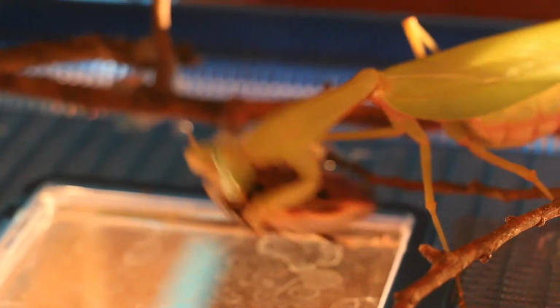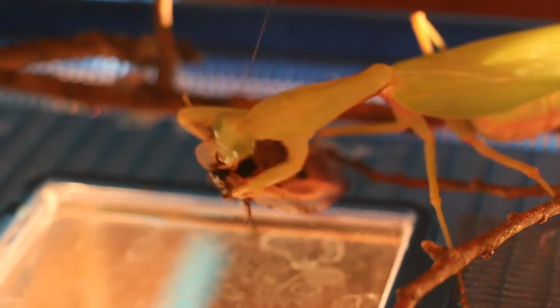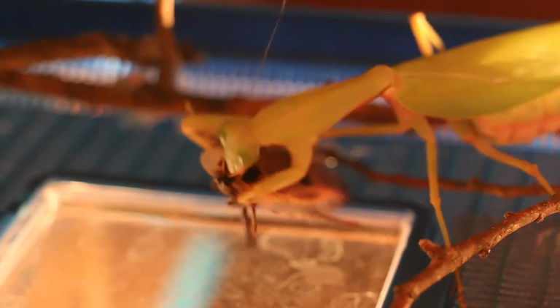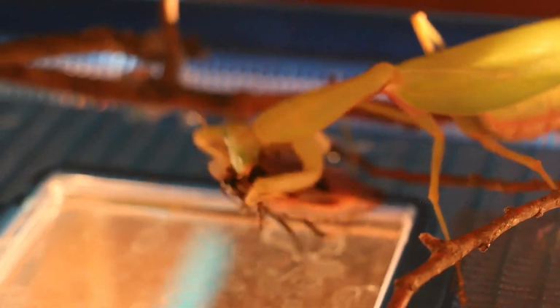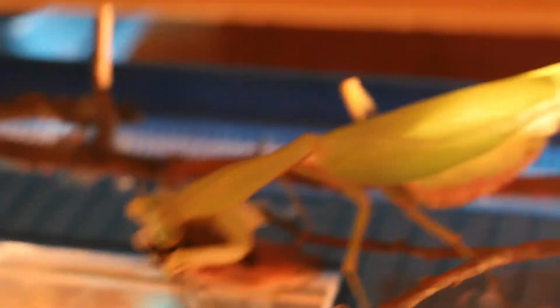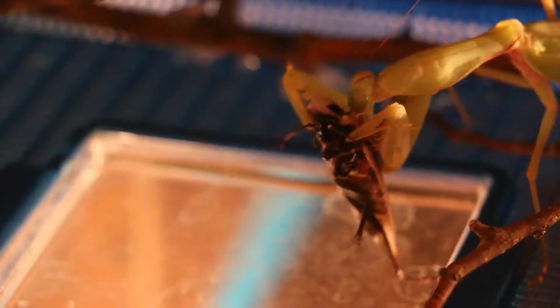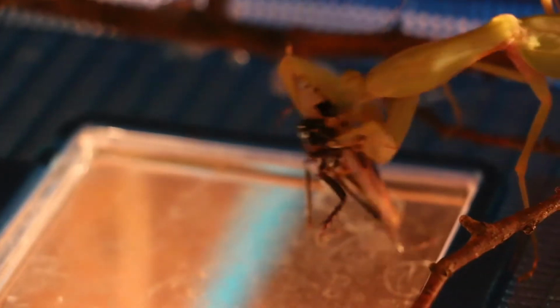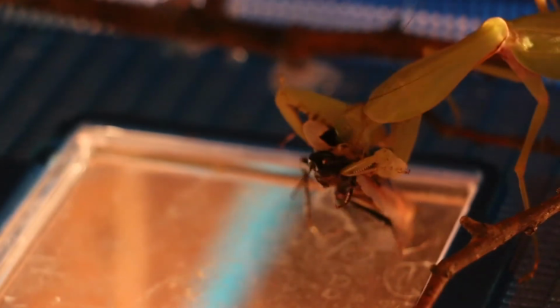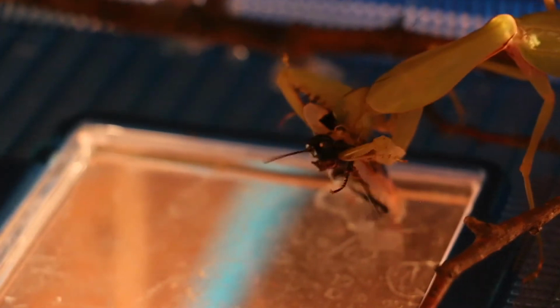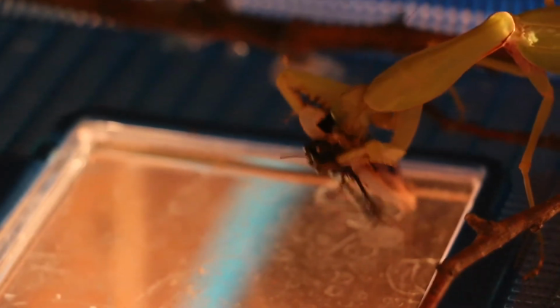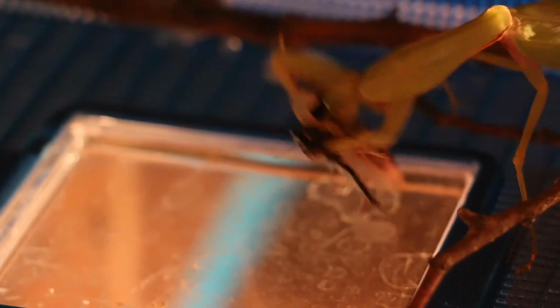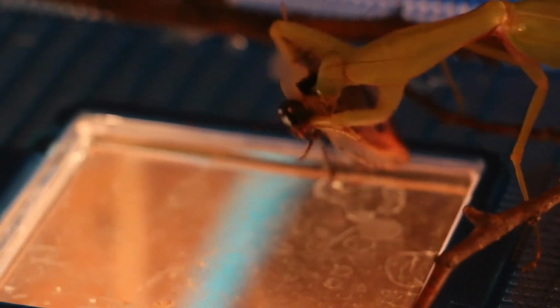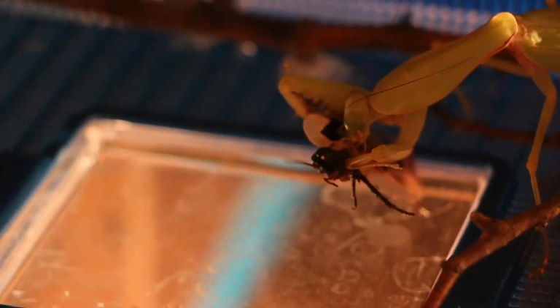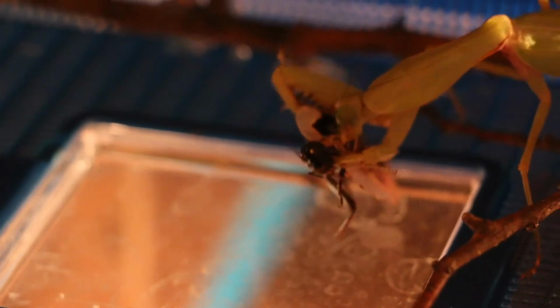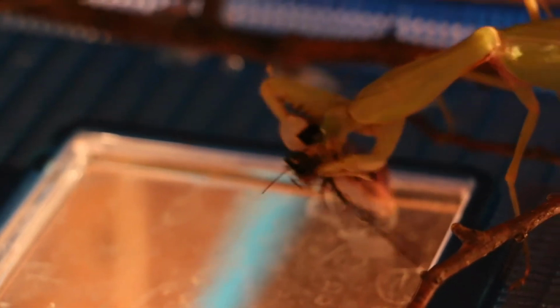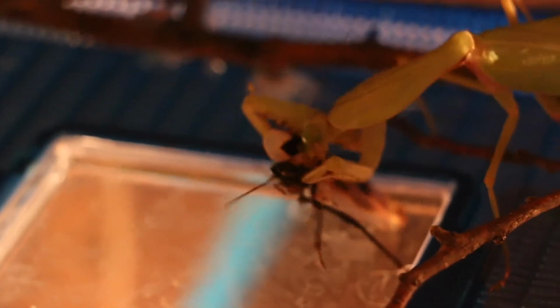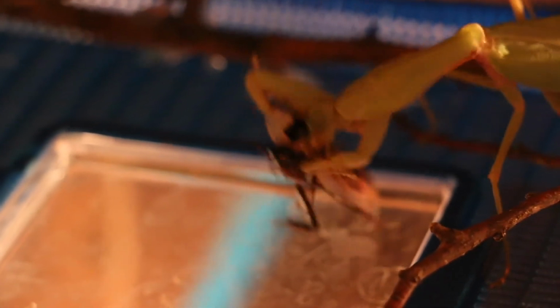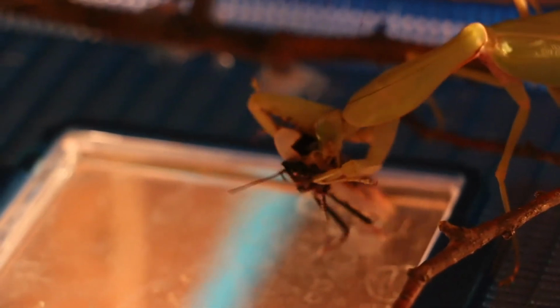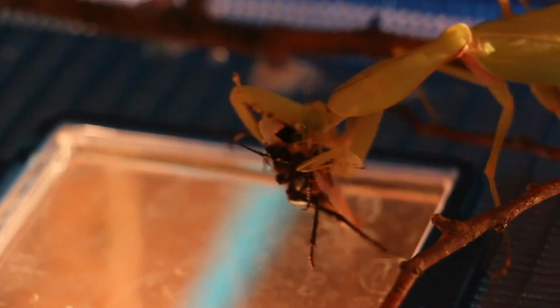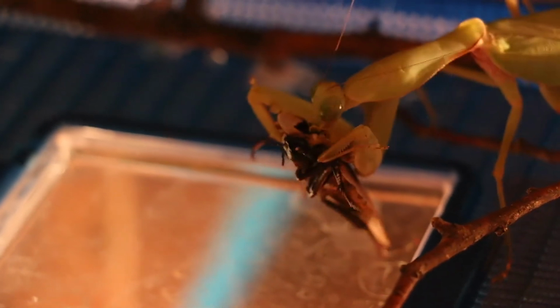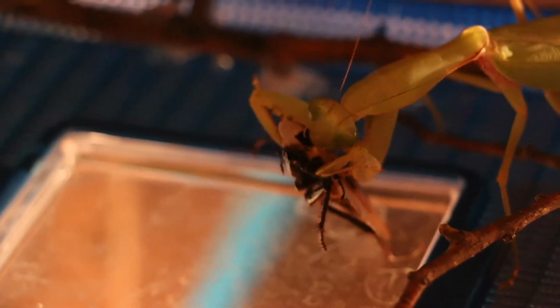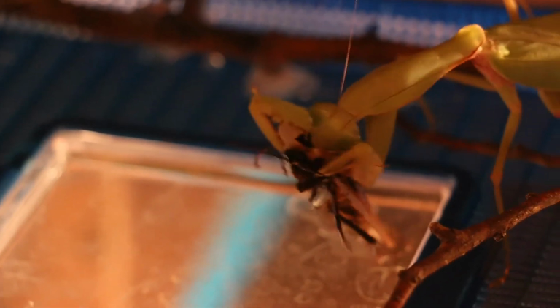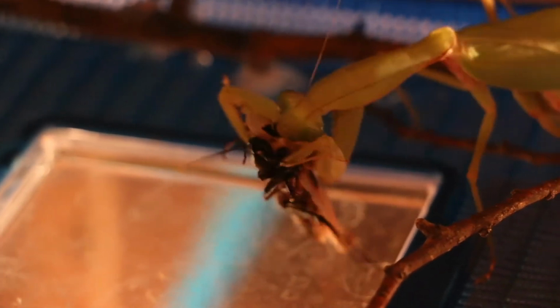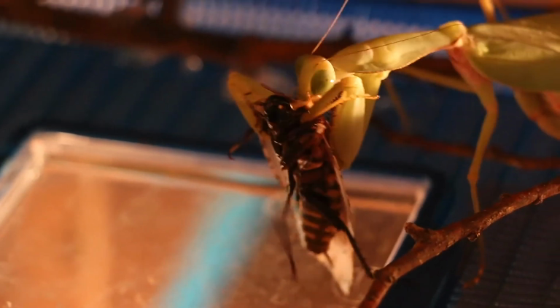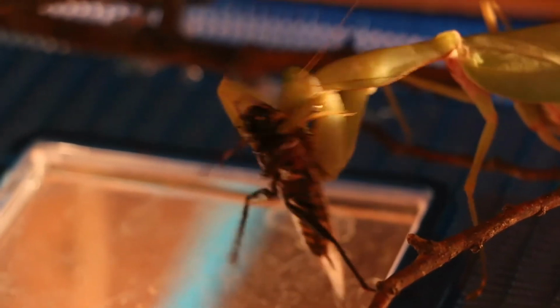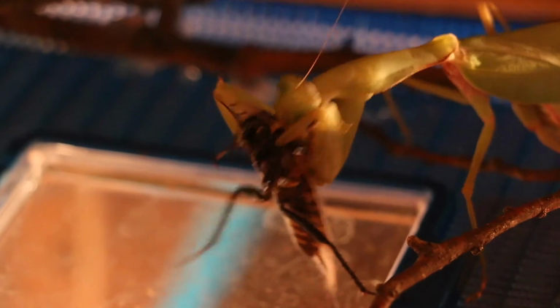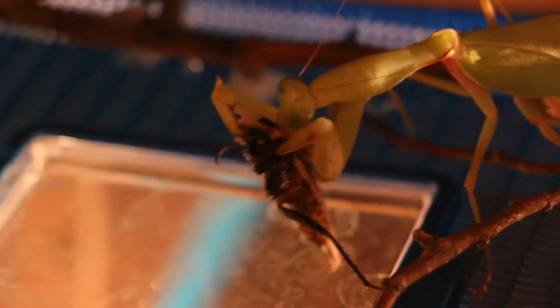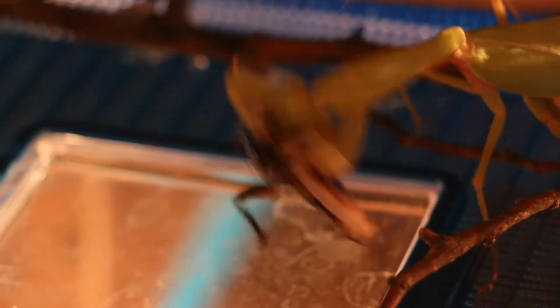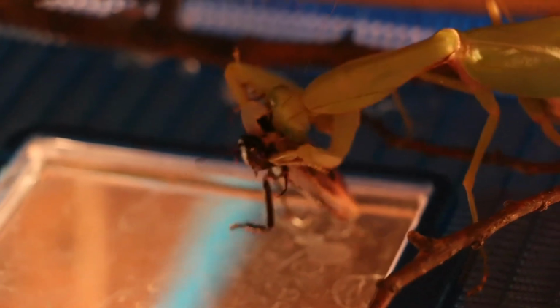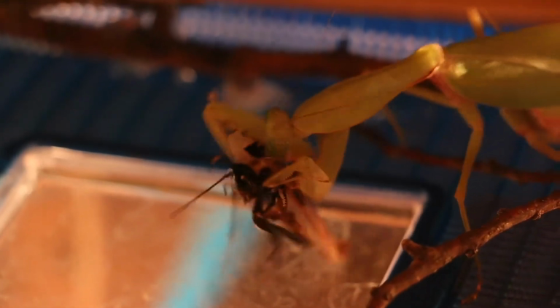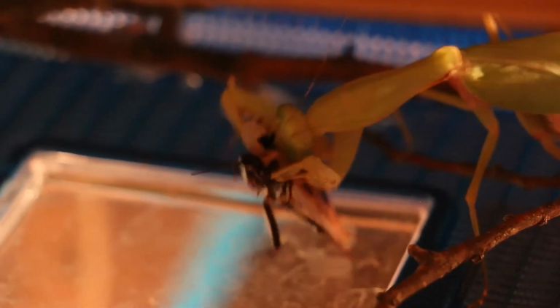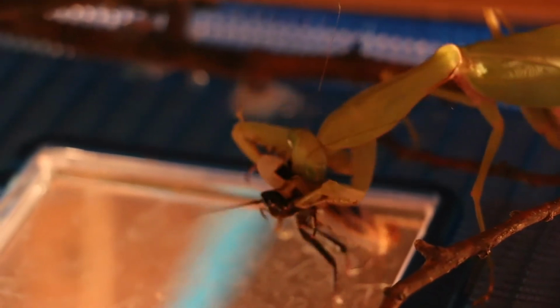They very rarely strike or bite, but if they do, it can easily draw blood. This usually occurs when one either grabs or pulls the mantis. It is best to let it walk onto your hand.